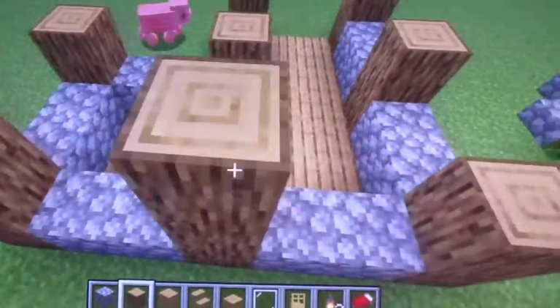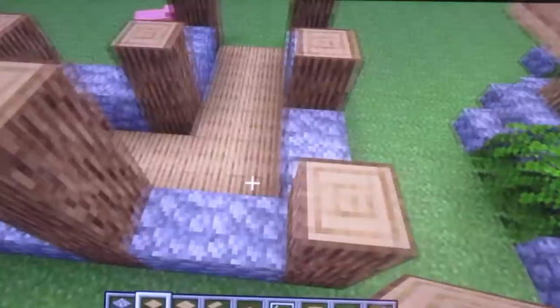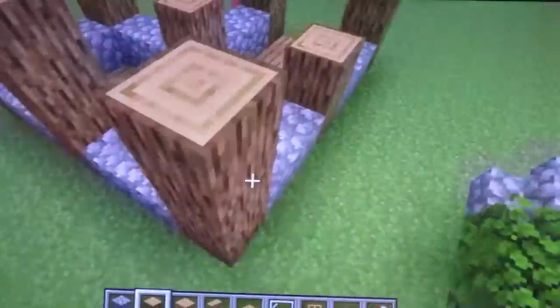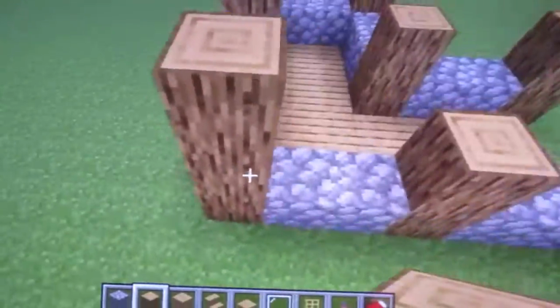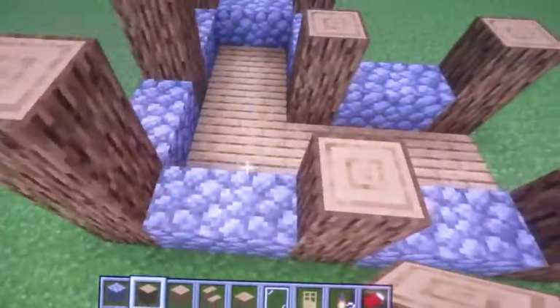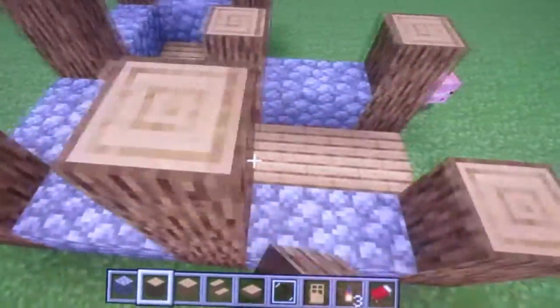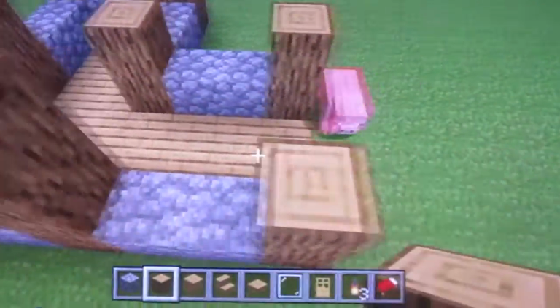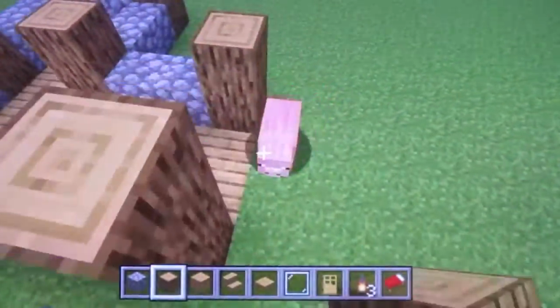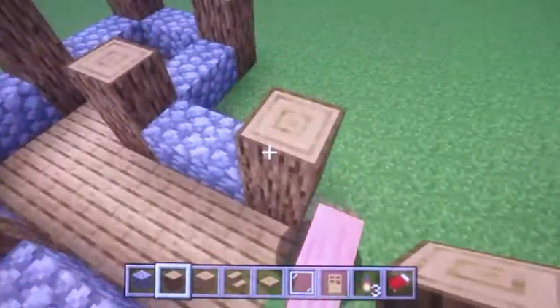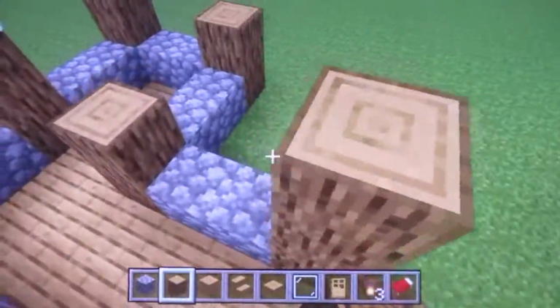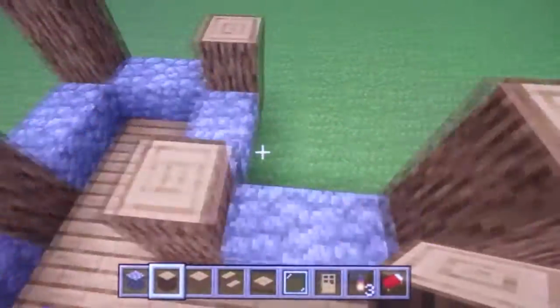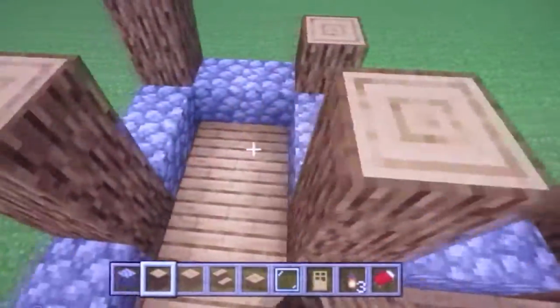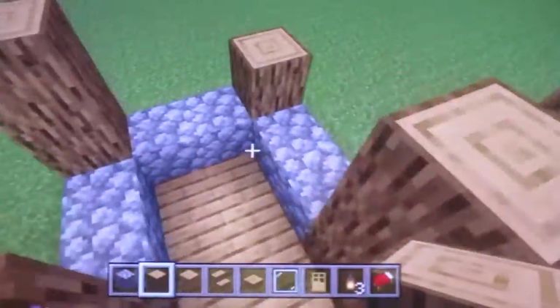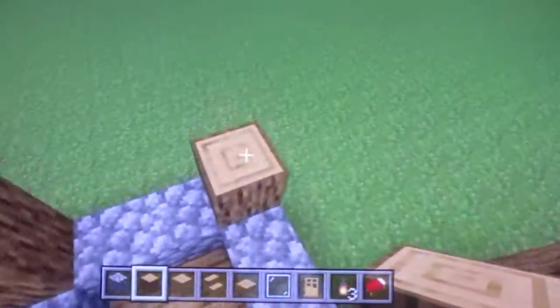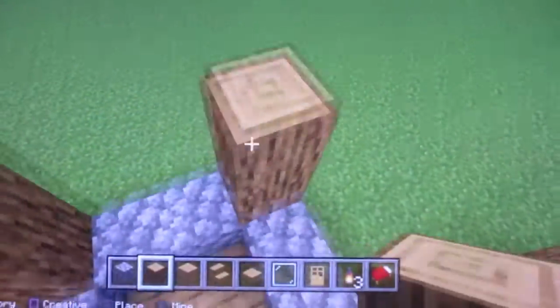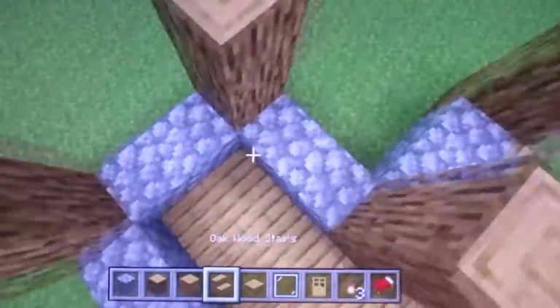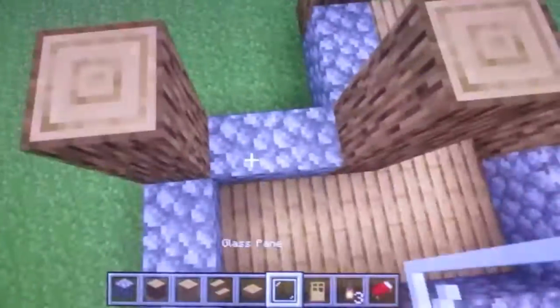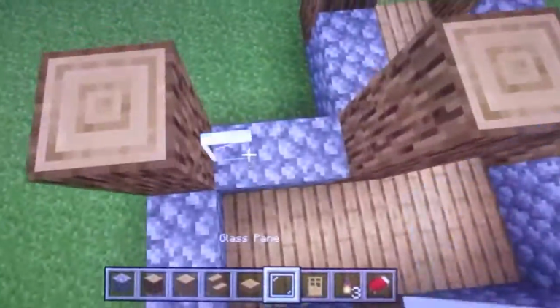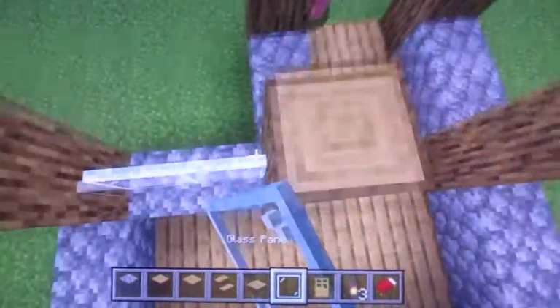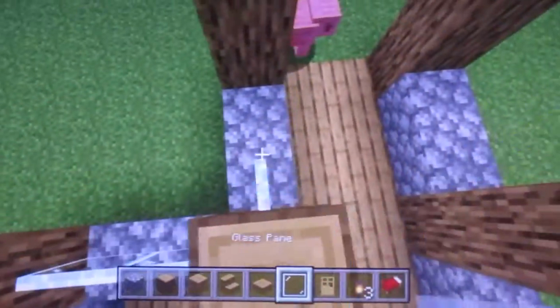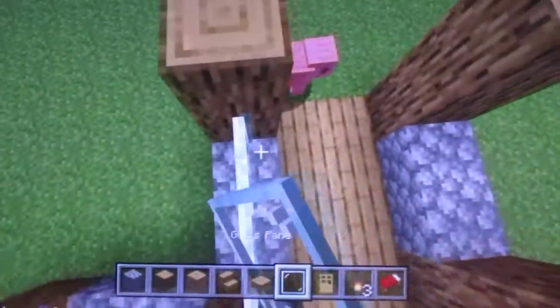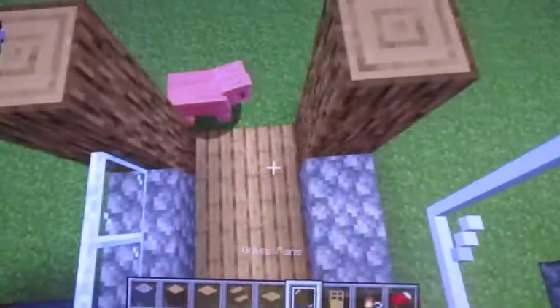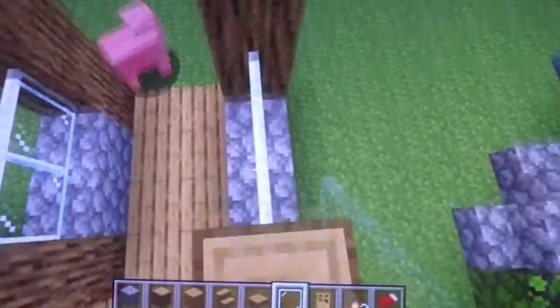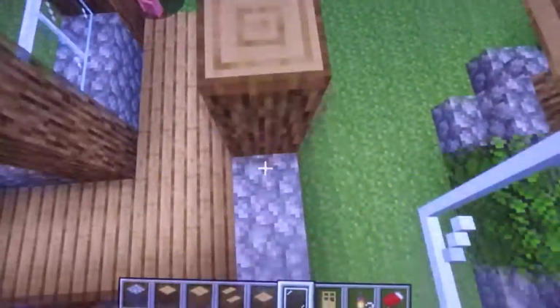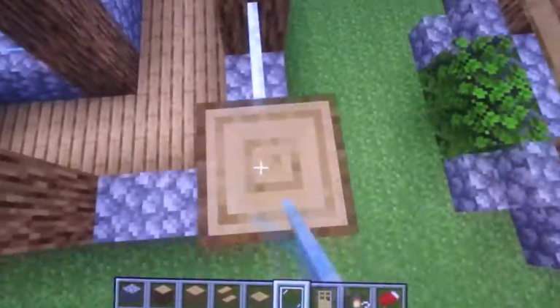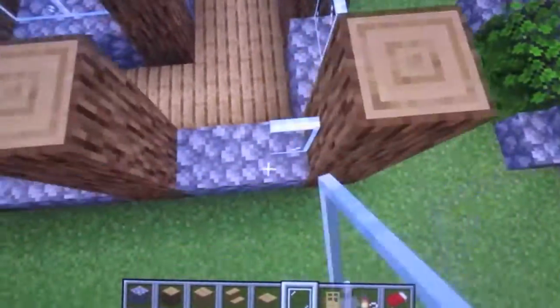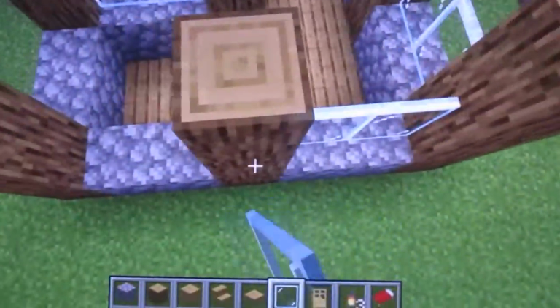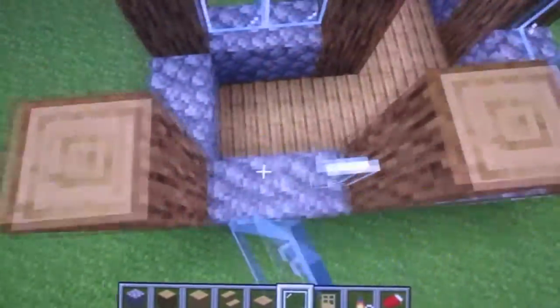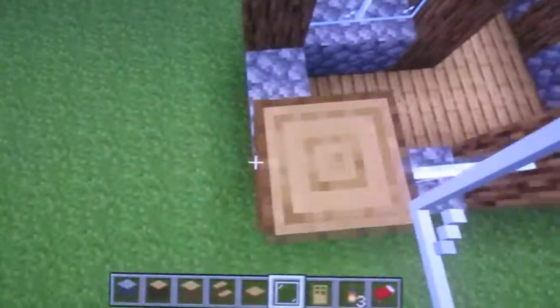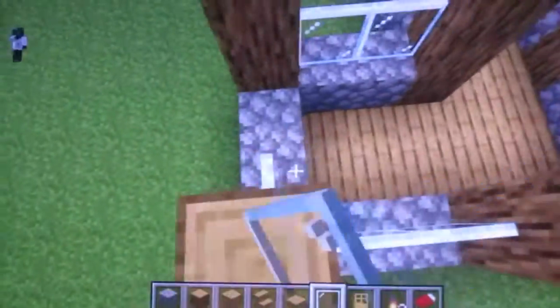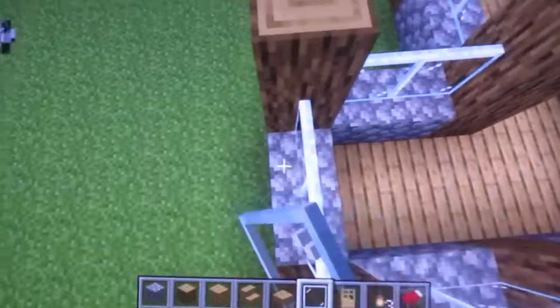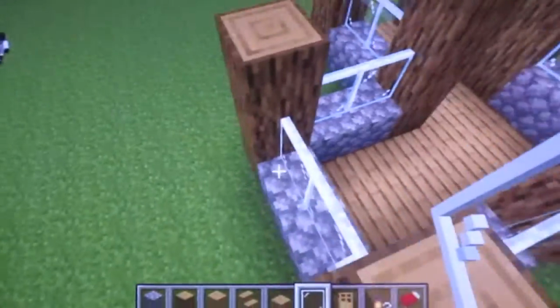Then you build up the pillars, which are wood — any wood of your choice — build them up to three high, and then on the cobblestone build up and place glass for the windows.